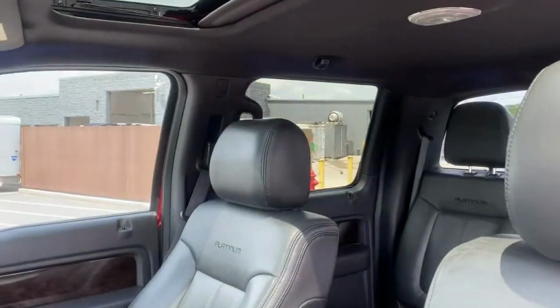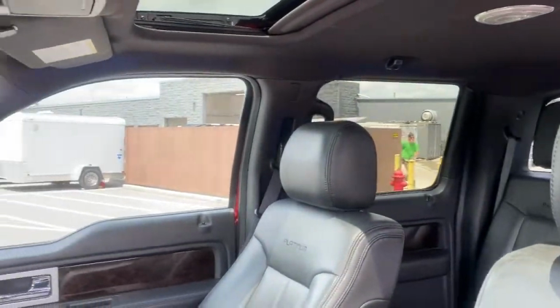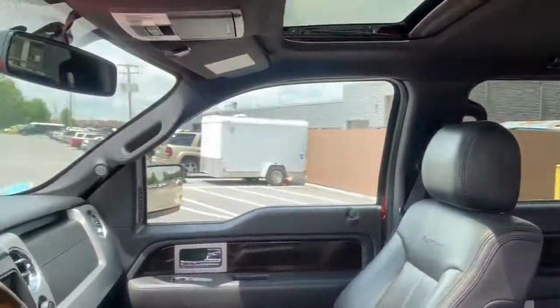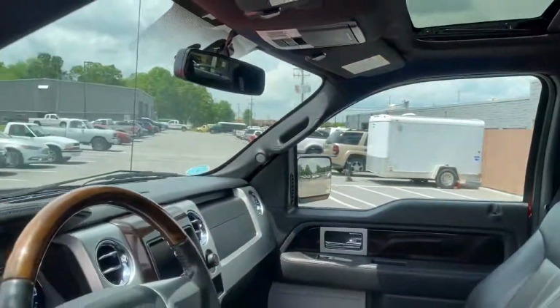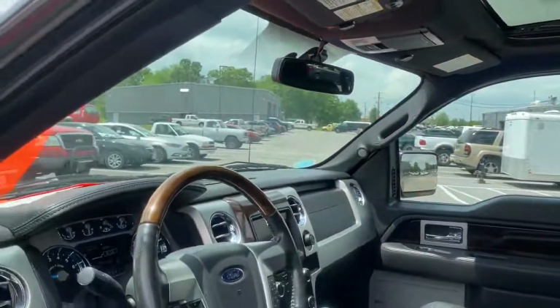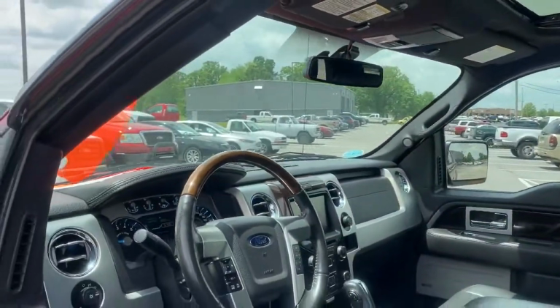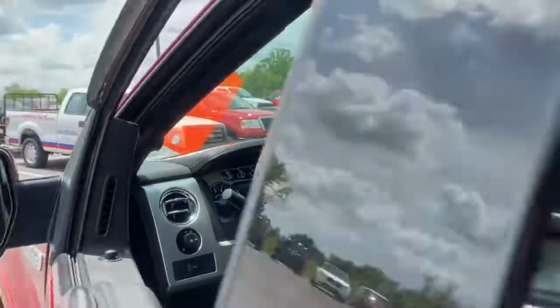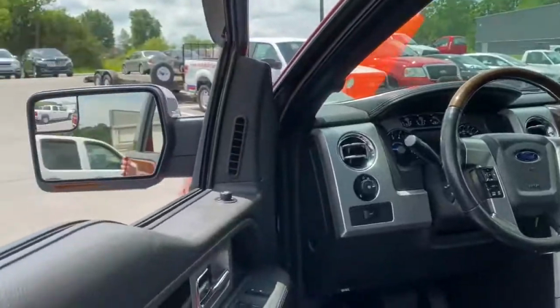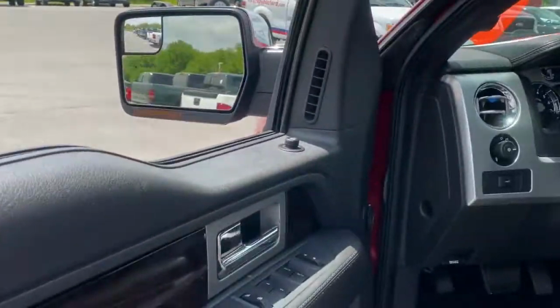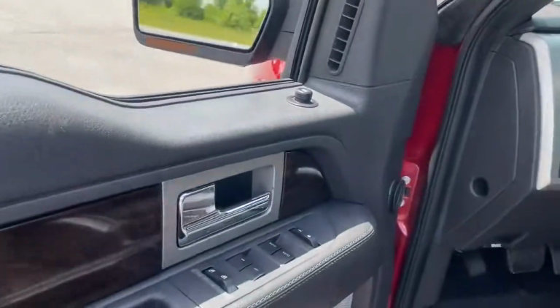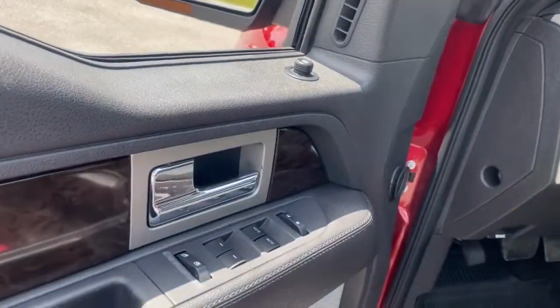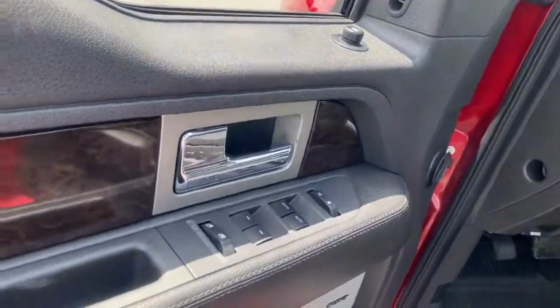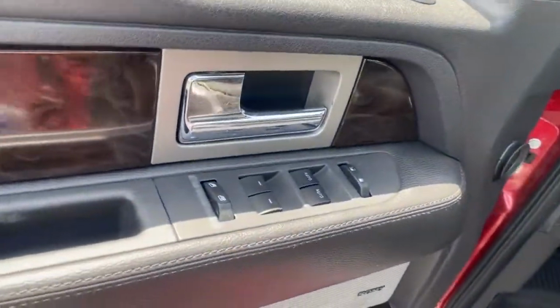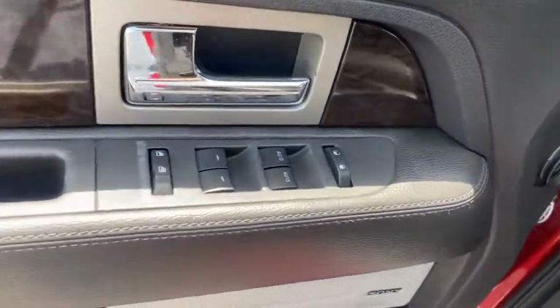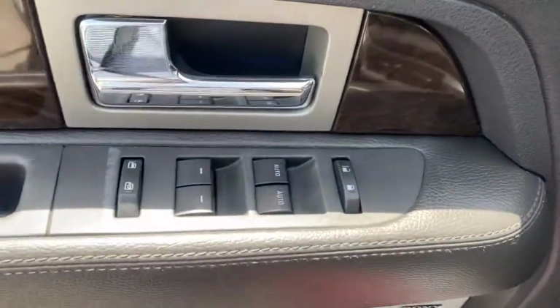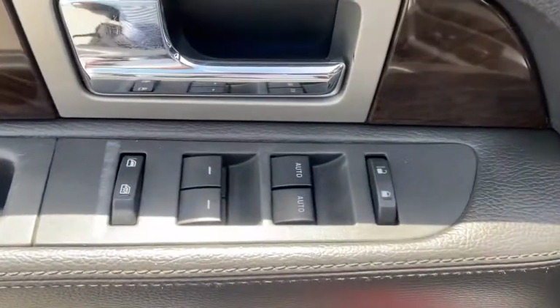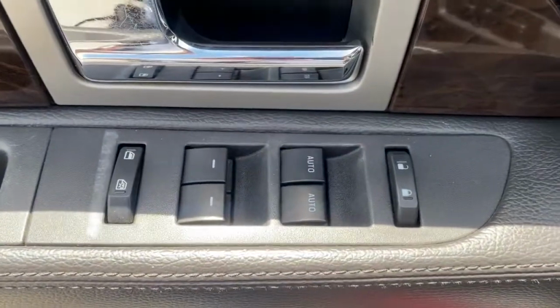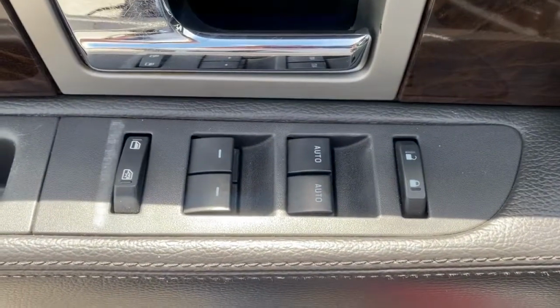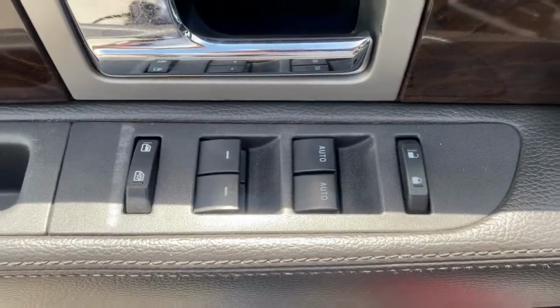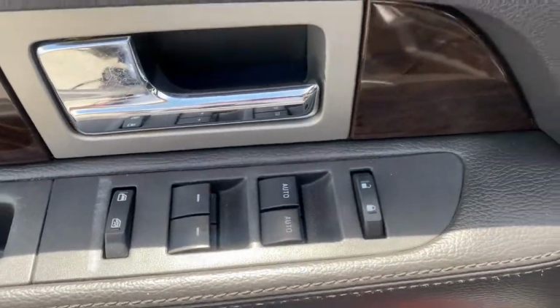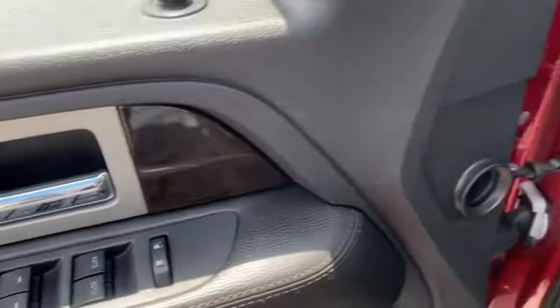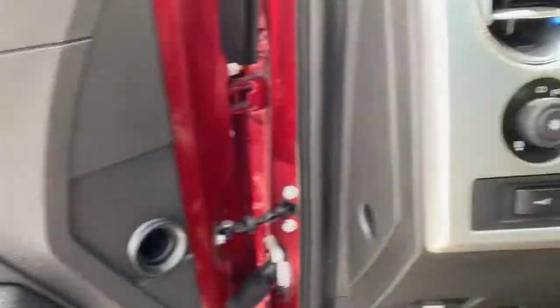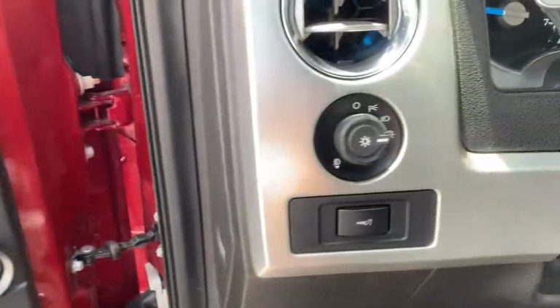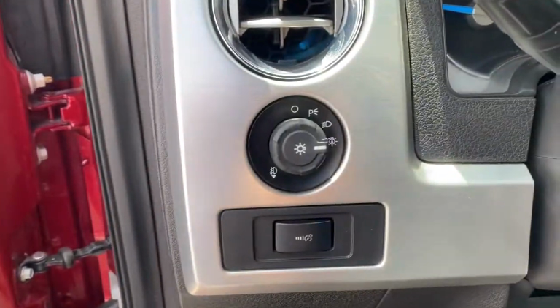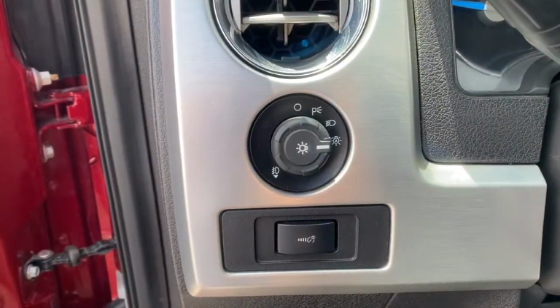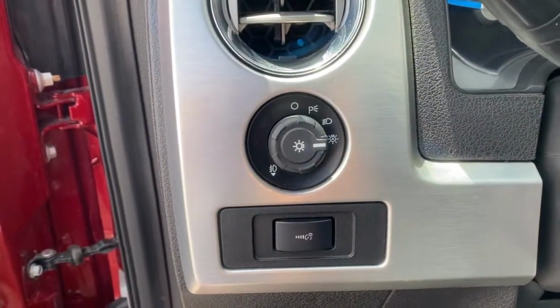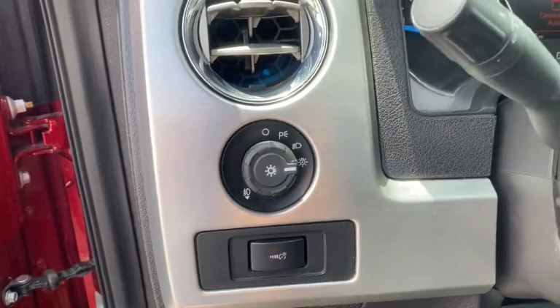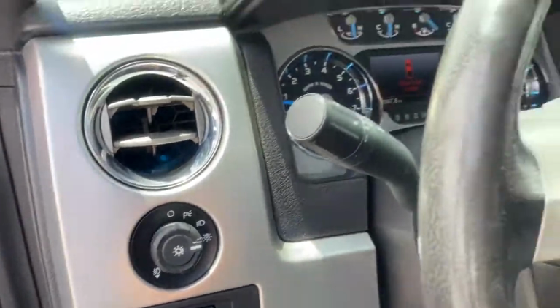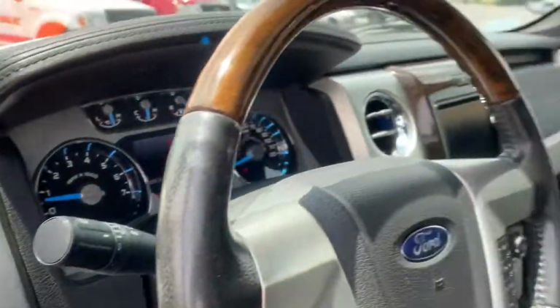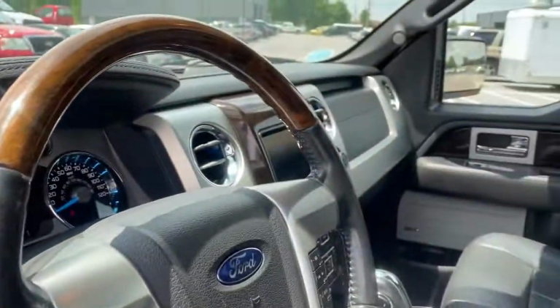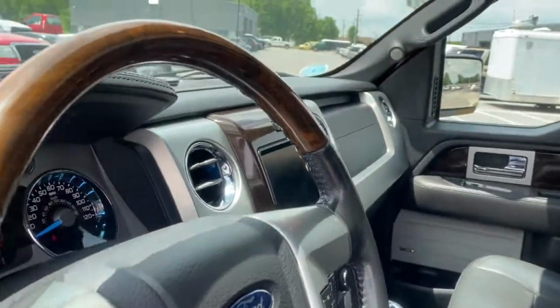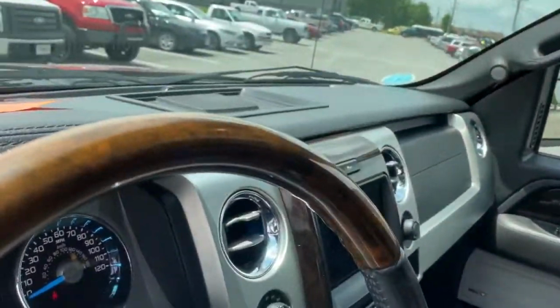Navigation system, electronic stability control, aluminum wheels, seat memory, trip computer, power windows, bucket seats, four-wheel disc brakes, power steering.